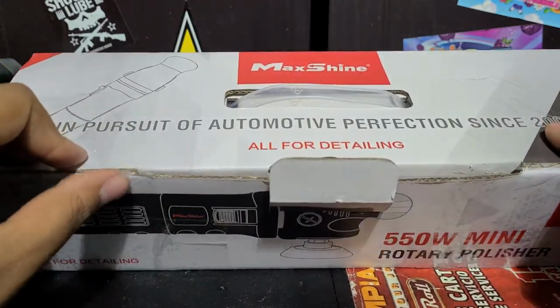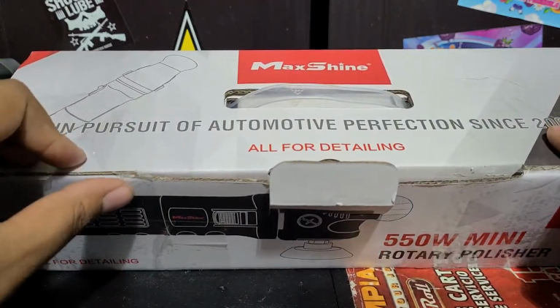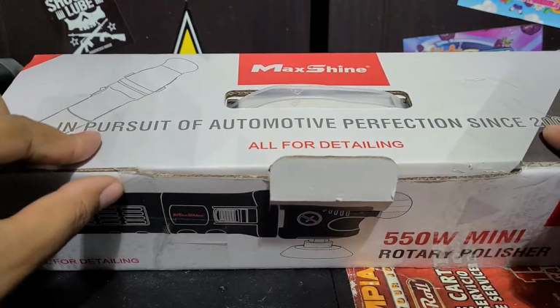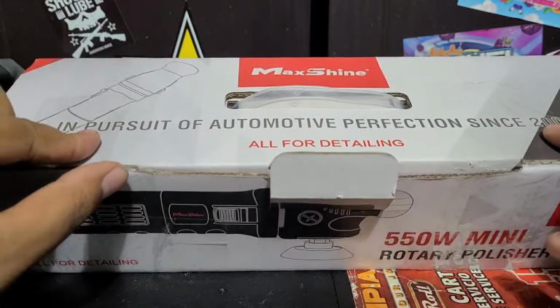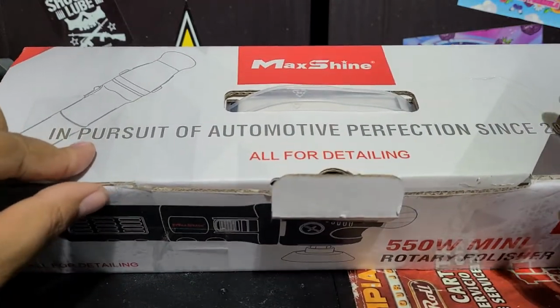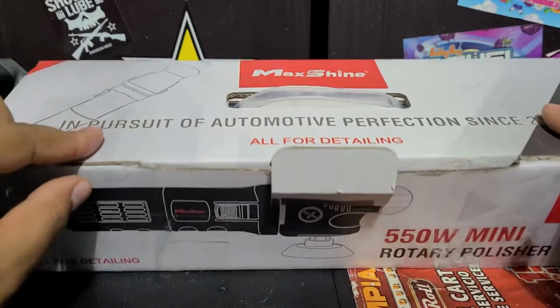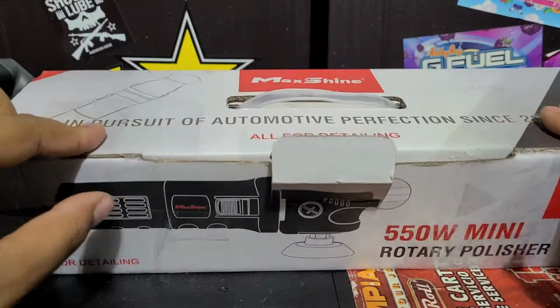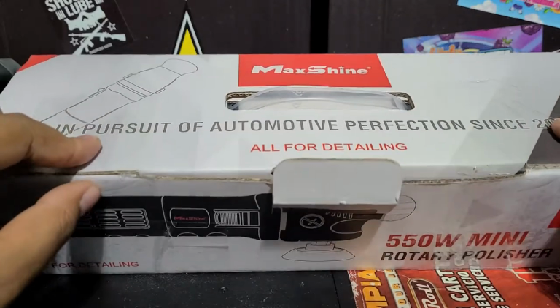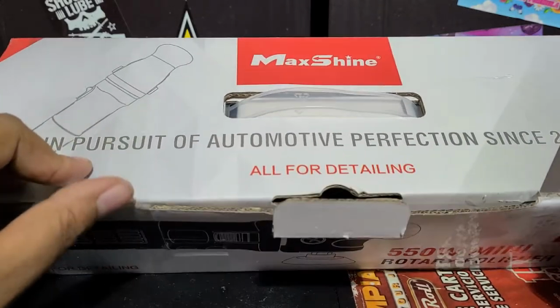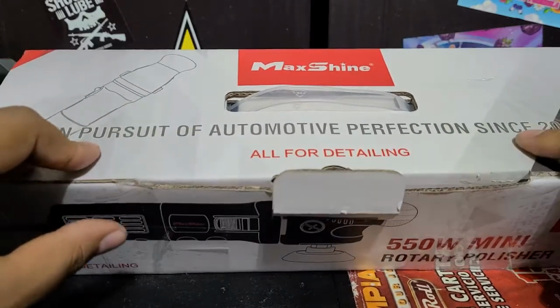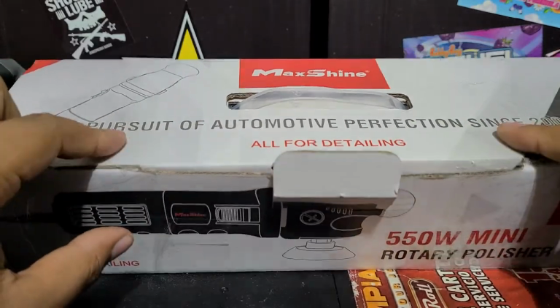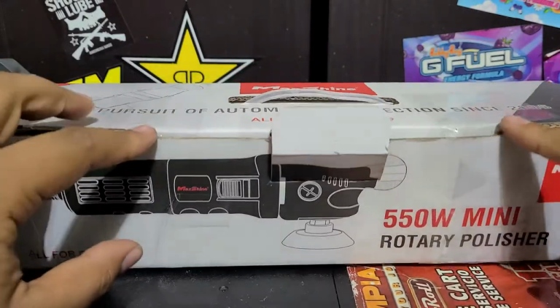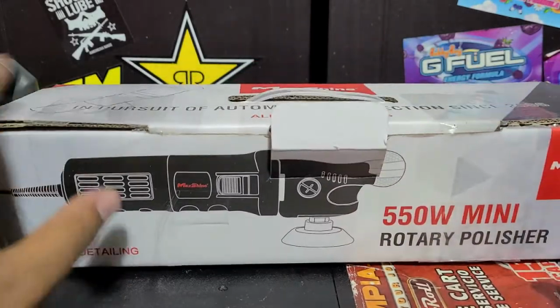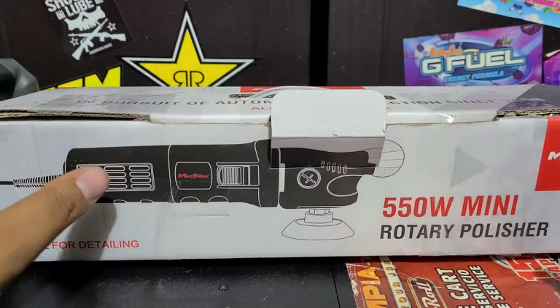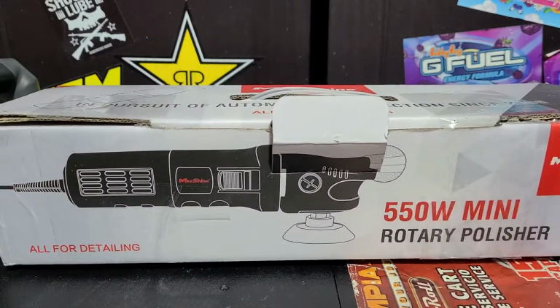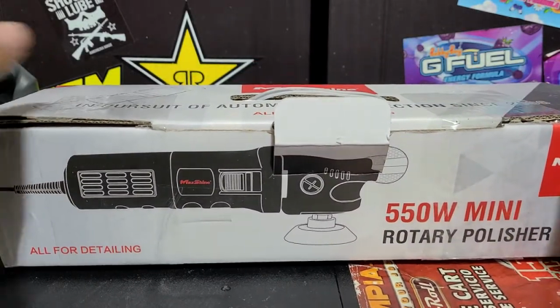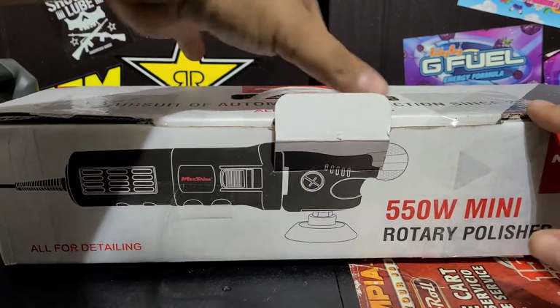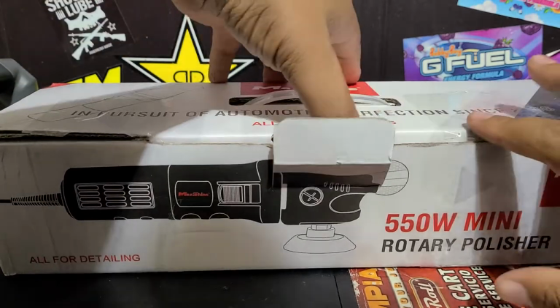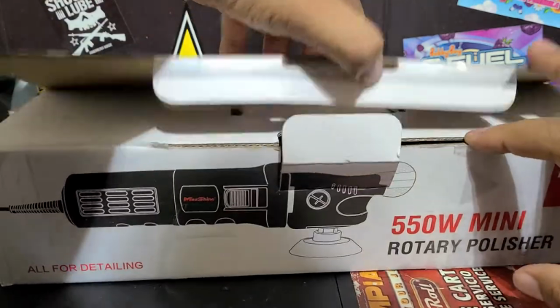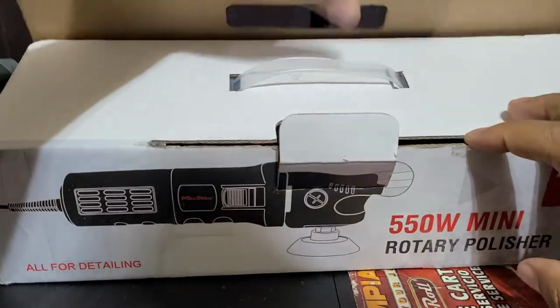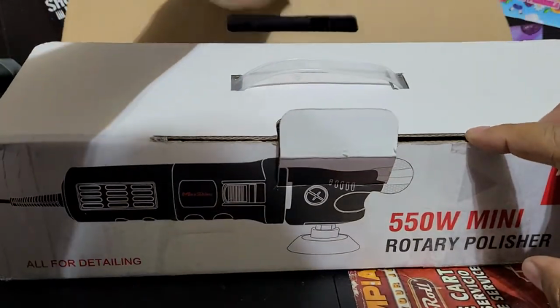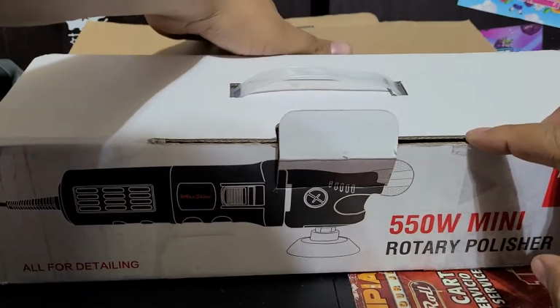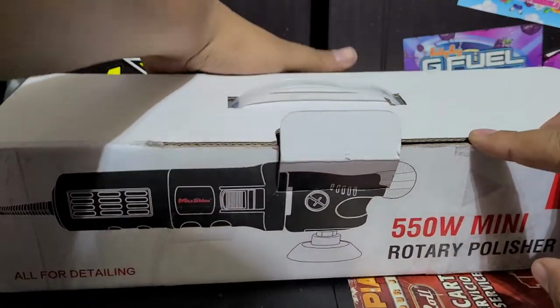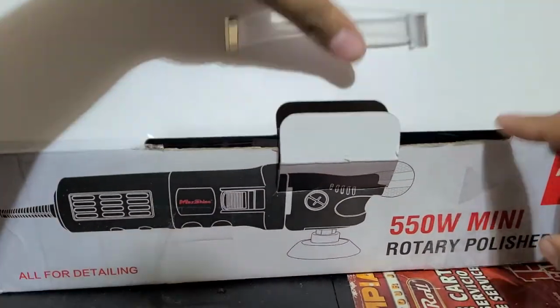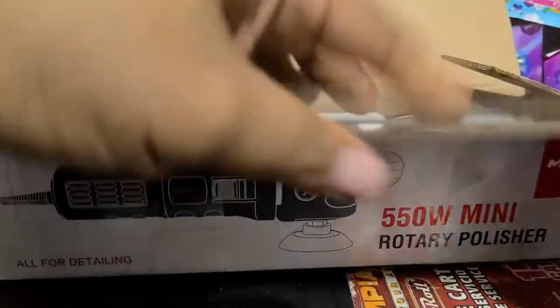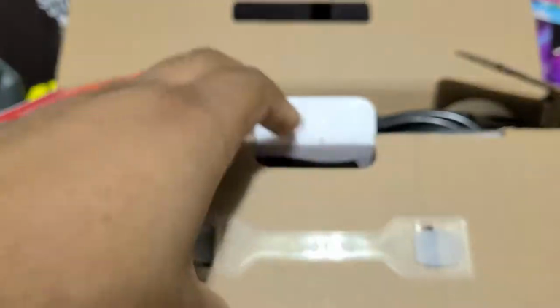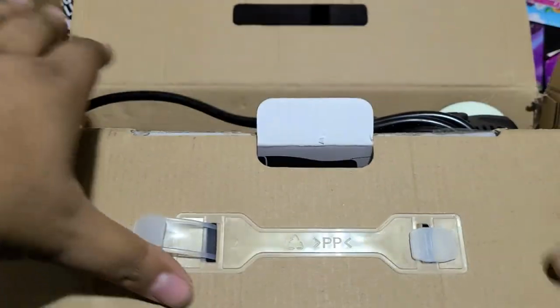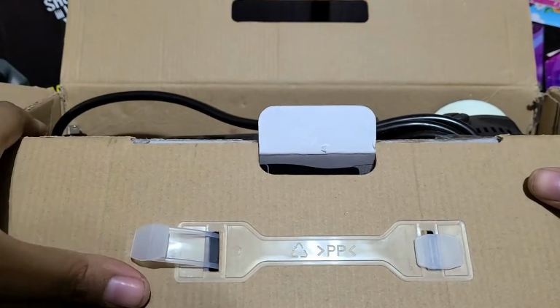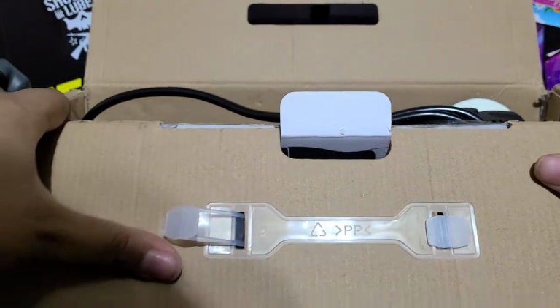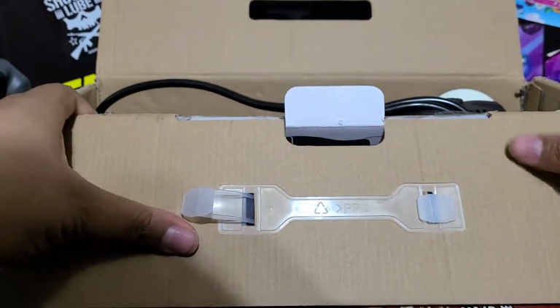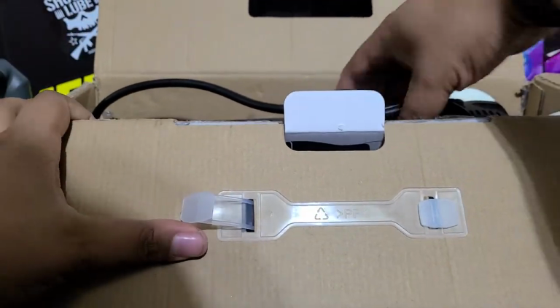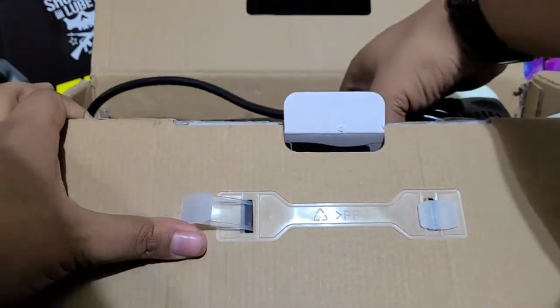I don't know if I got a returned item or an open box or something — this box is all taped up. I did open it and inspect it though, and everything seemed okay, so it didn't seem like it had been used or abused or anything like that. Anyways, opening it up...